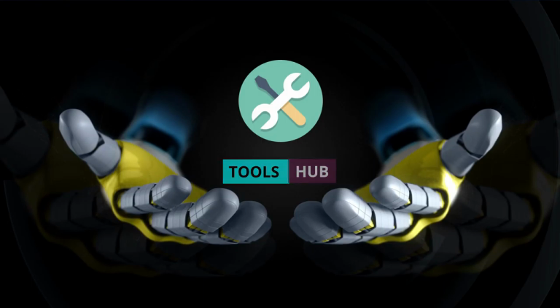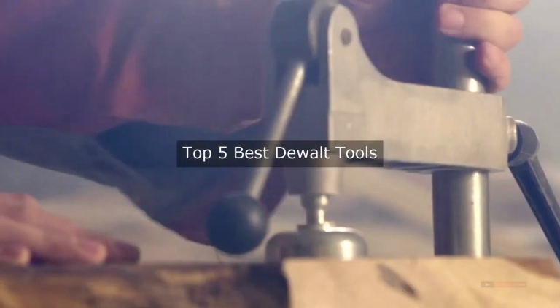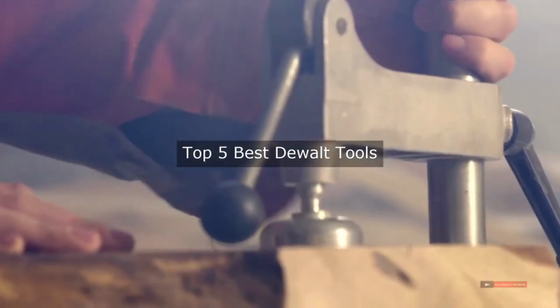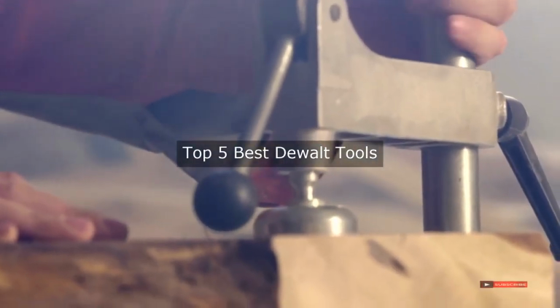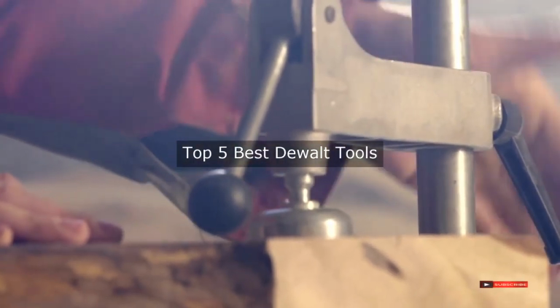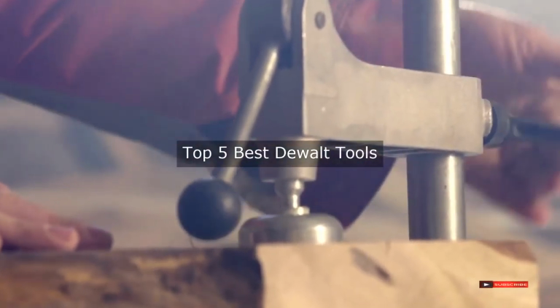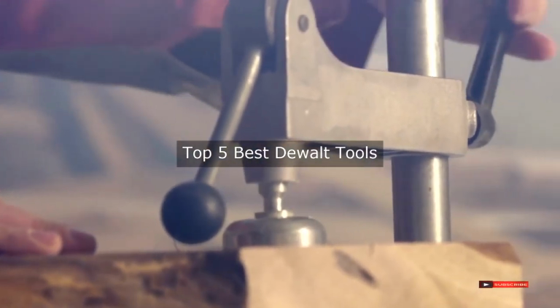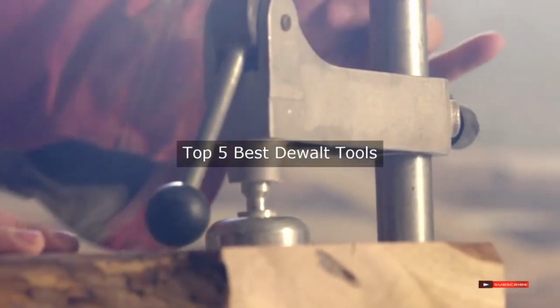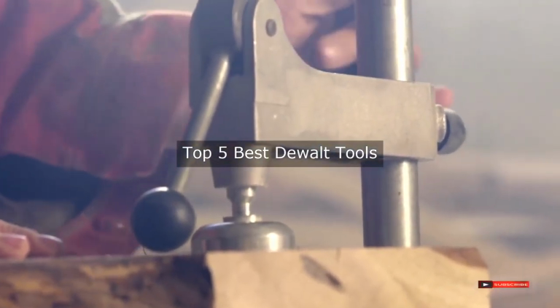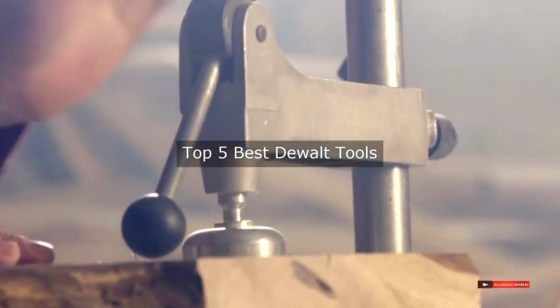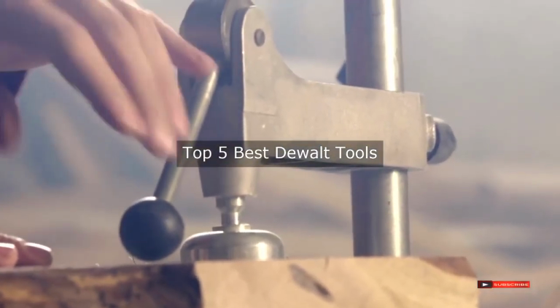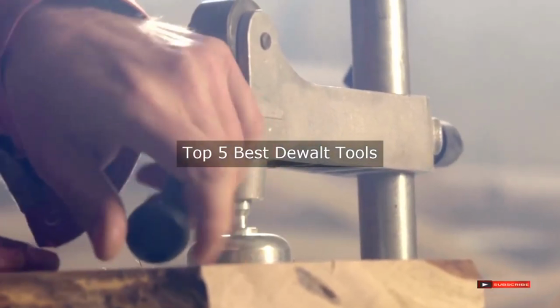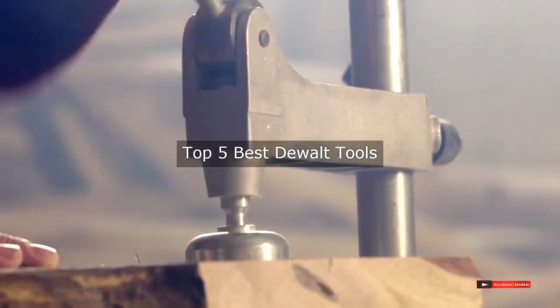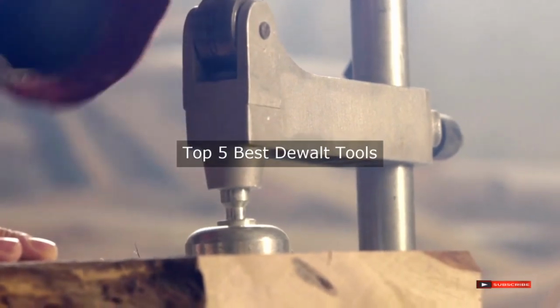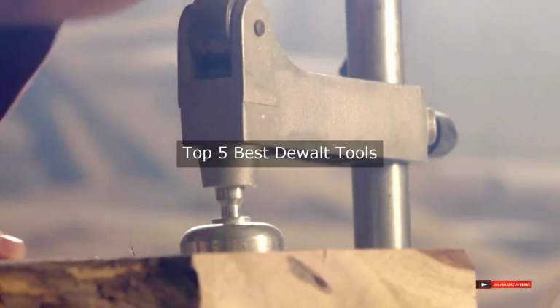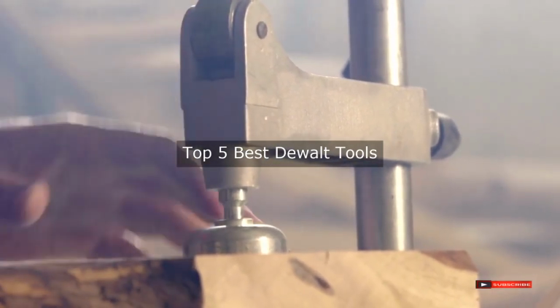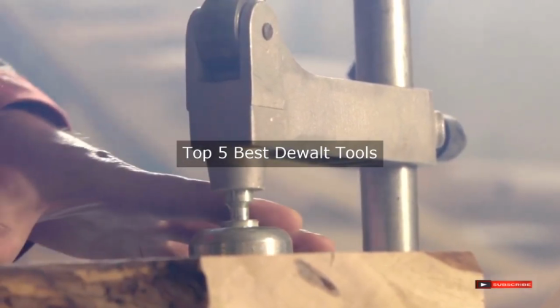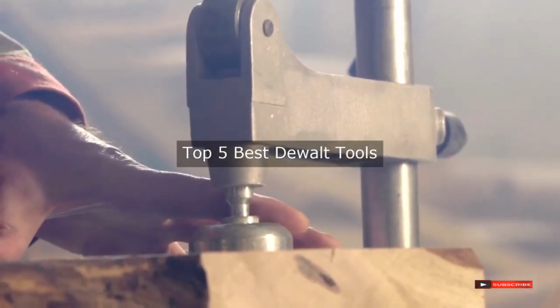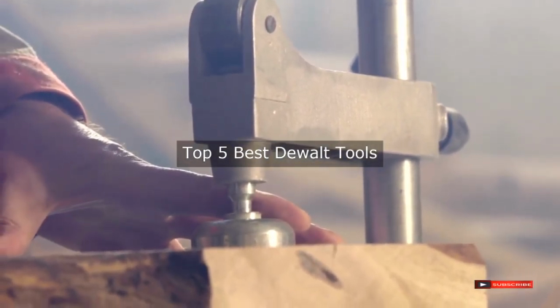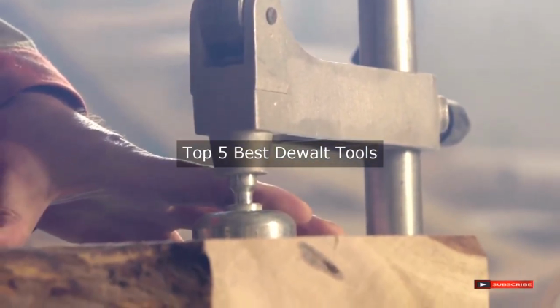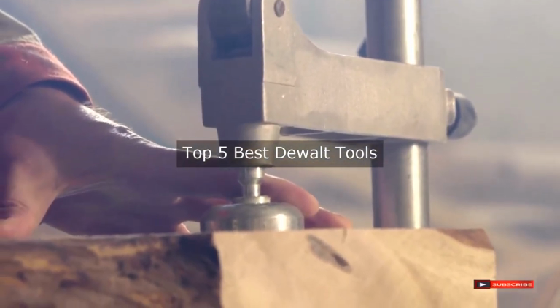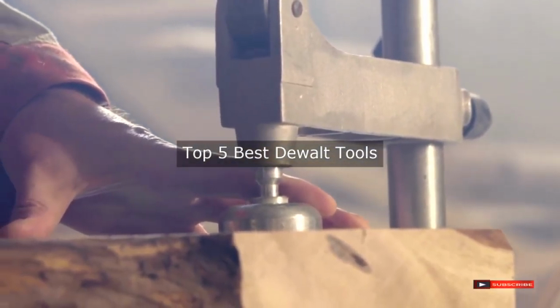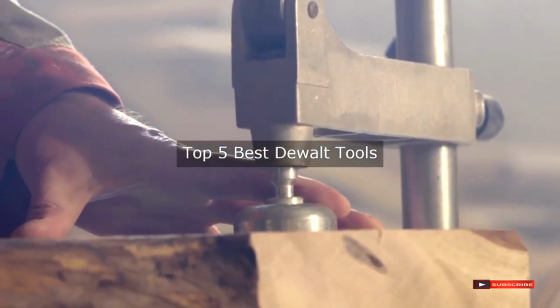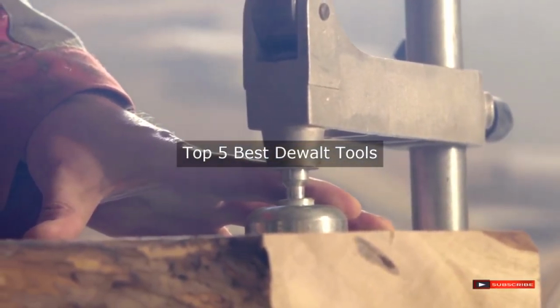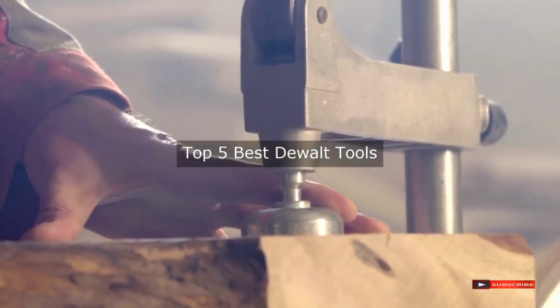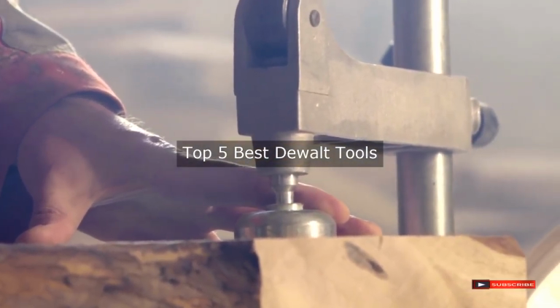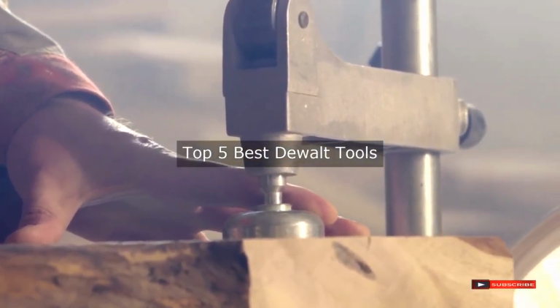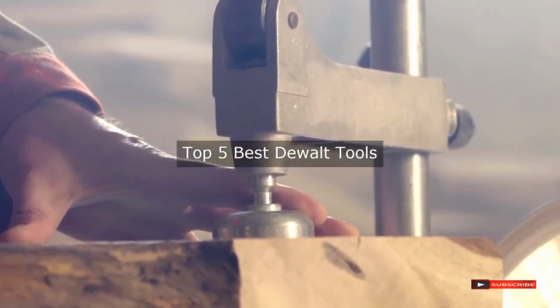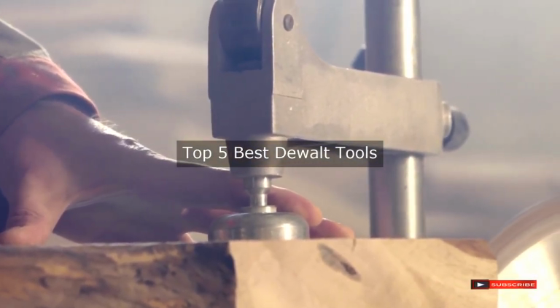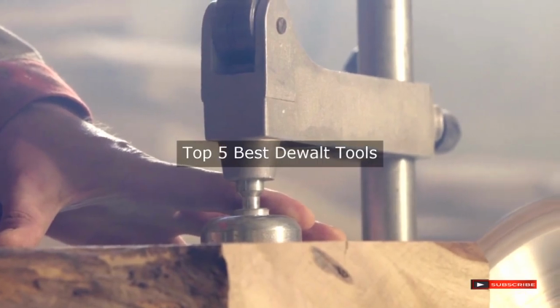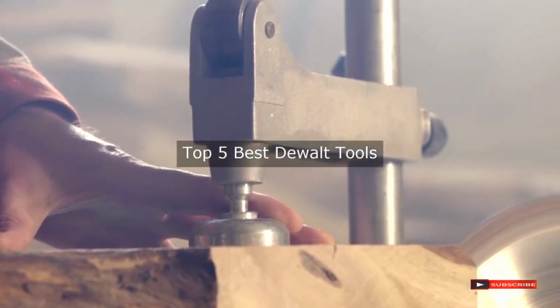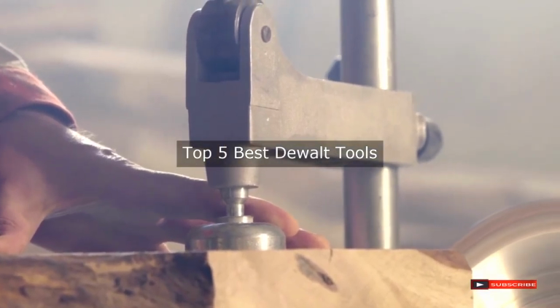Are you looking for the best DeWalt tools? We will review some of the DeWalt tools based on thousands of user ratings. Hope our top 5 best DeWalt tools will be good for you.